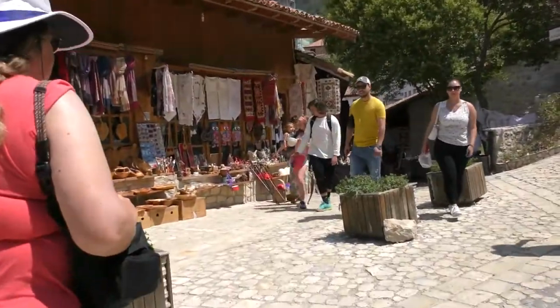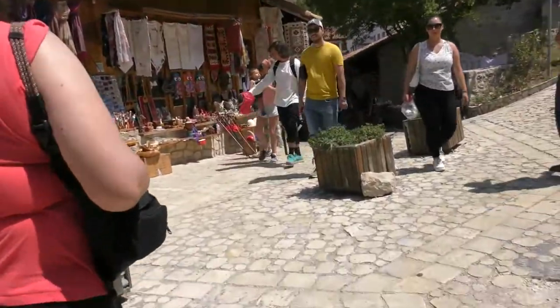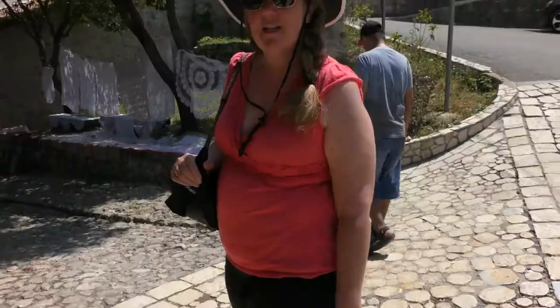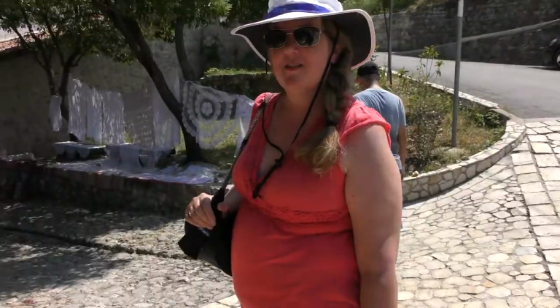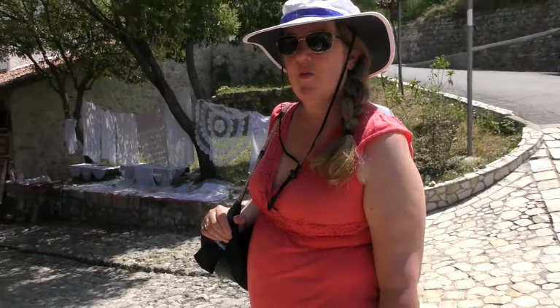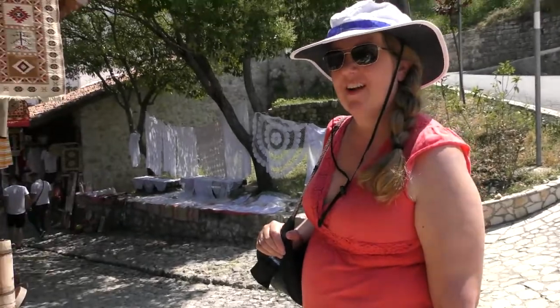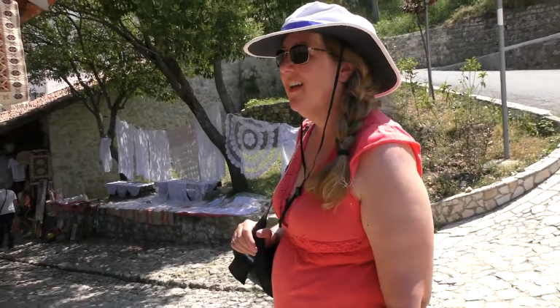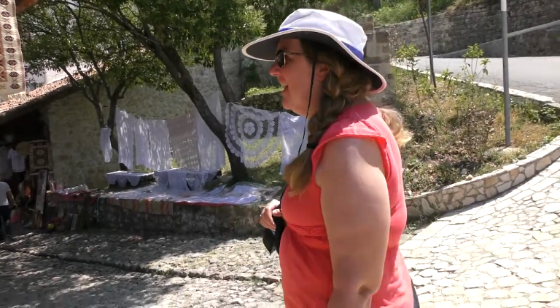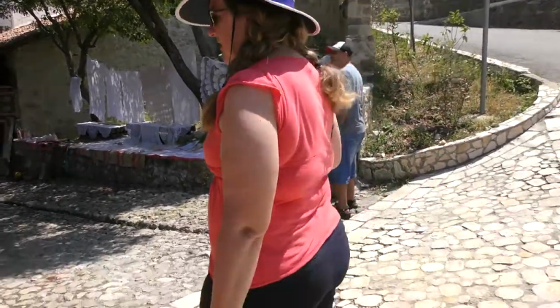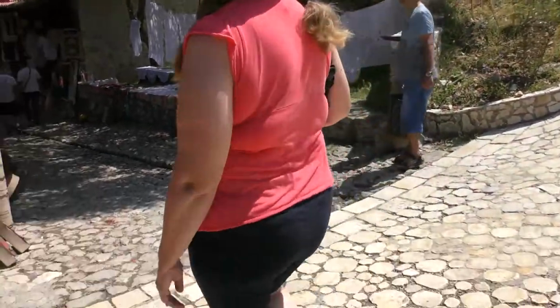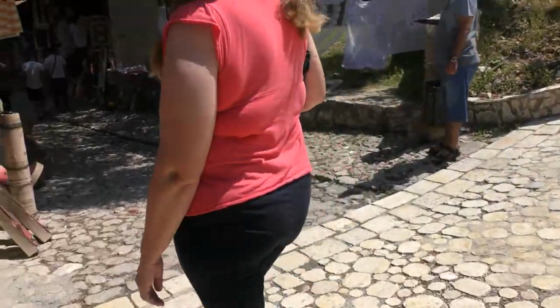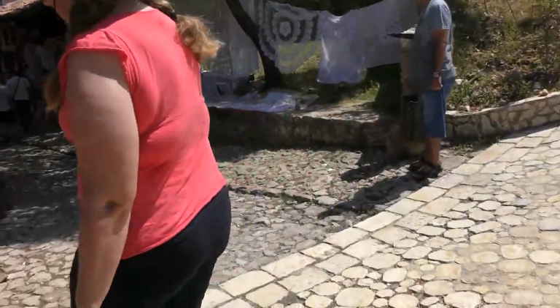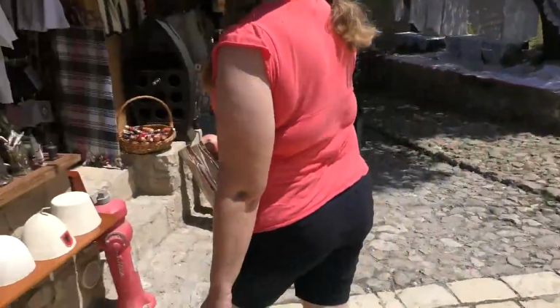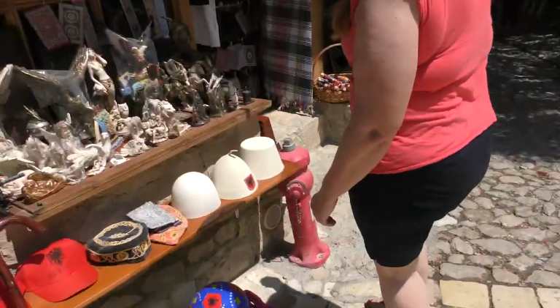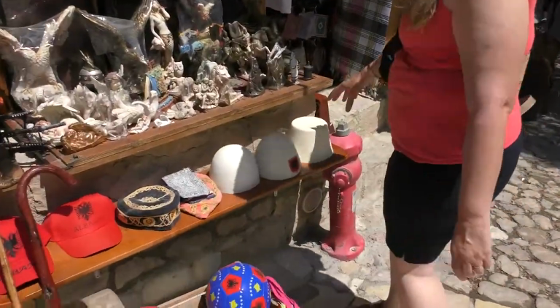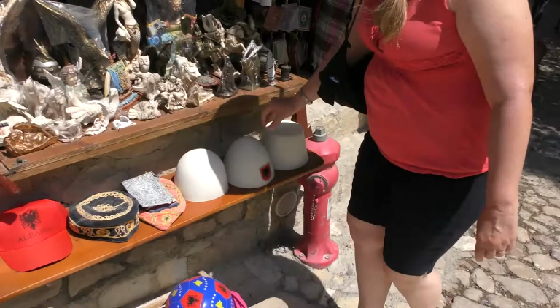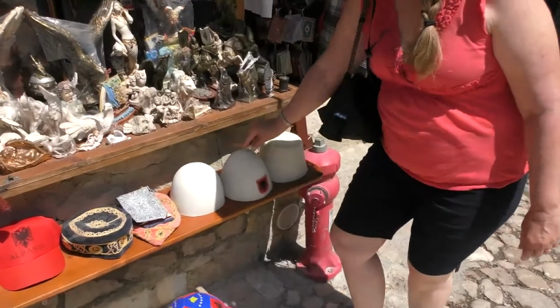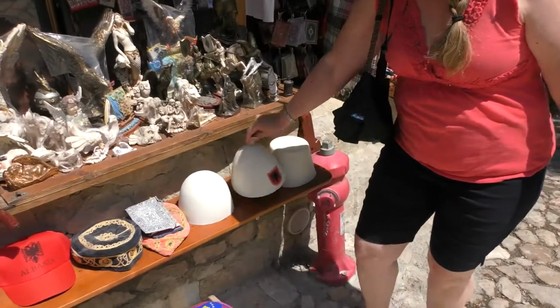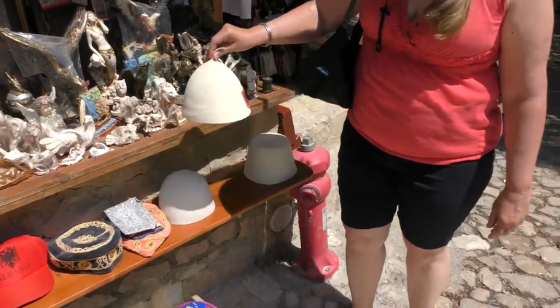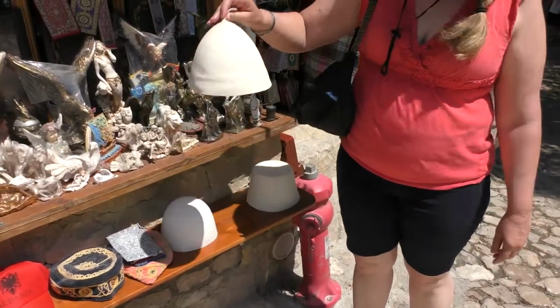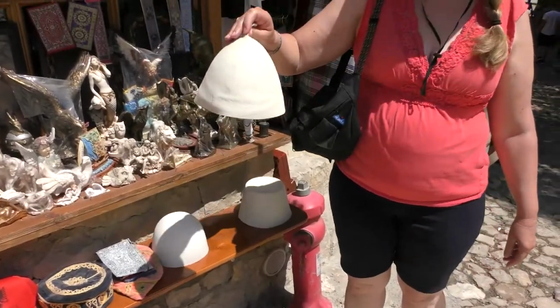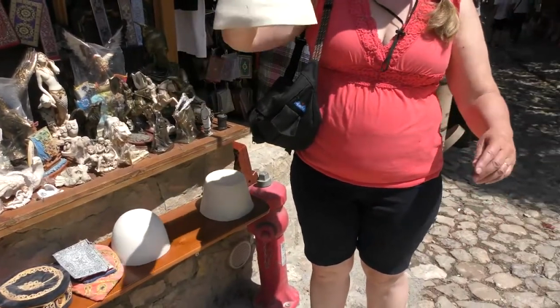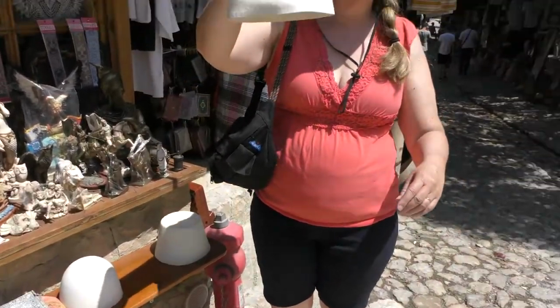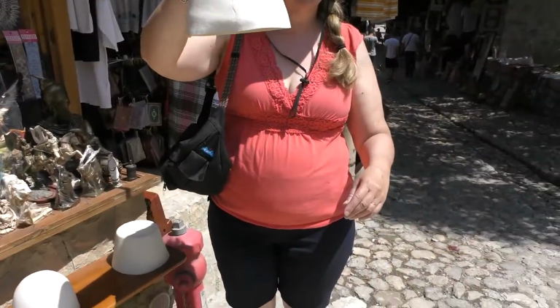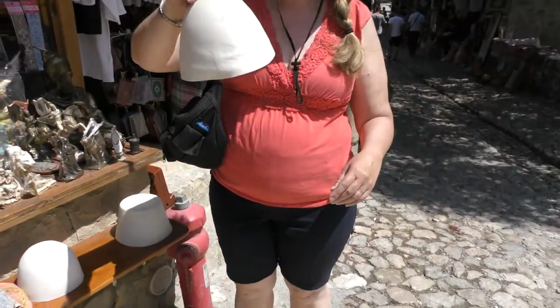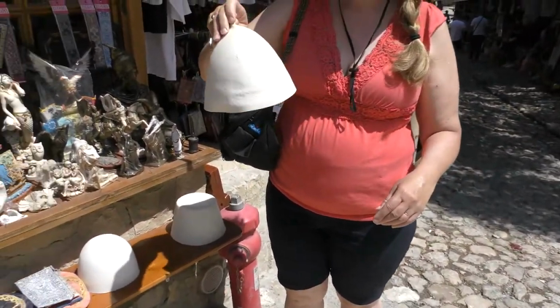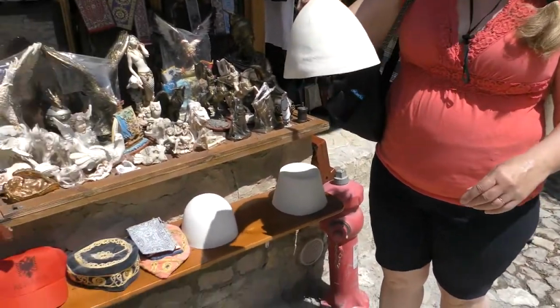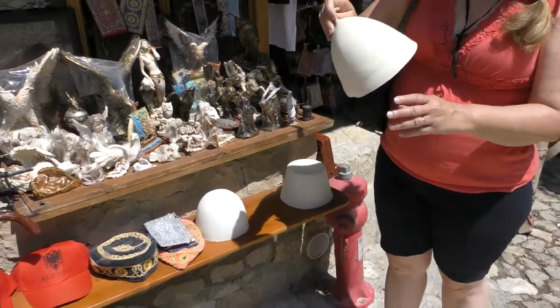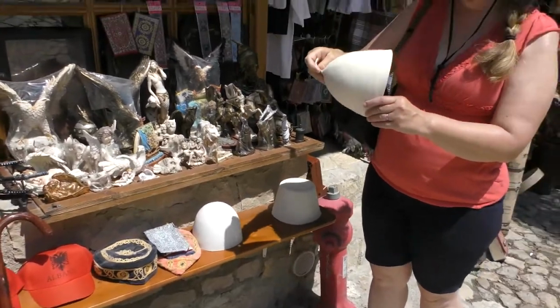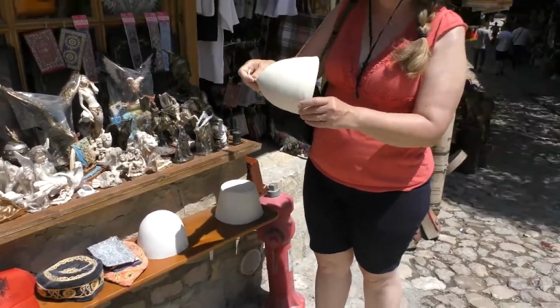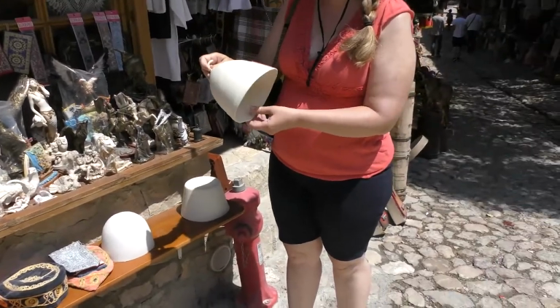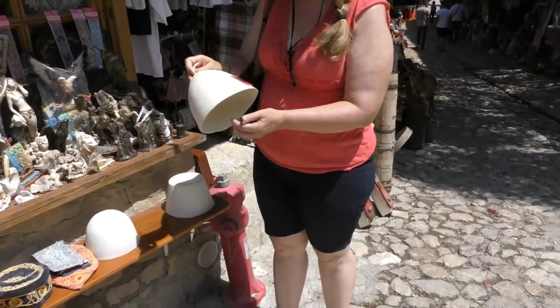All right, here we're going into the entrance of the old bazaar, and here's the Albanian hat. Is that a fez? No, it's not a fez. I'm sure we can try it on. It's South Albanian.